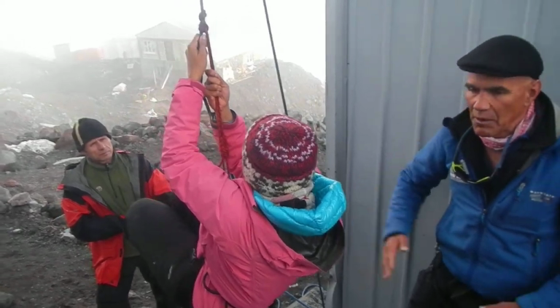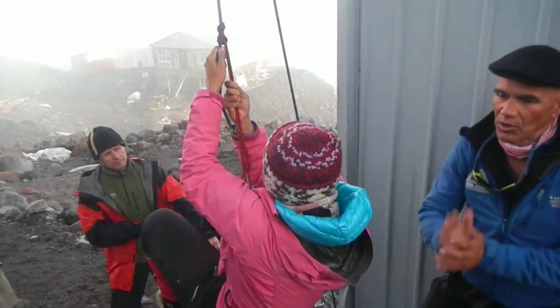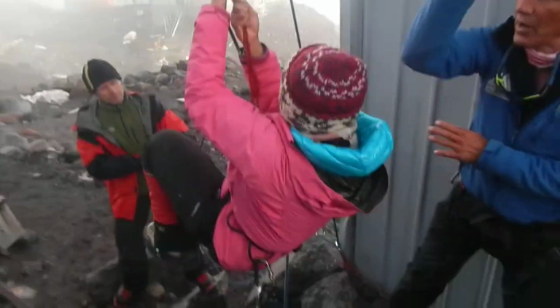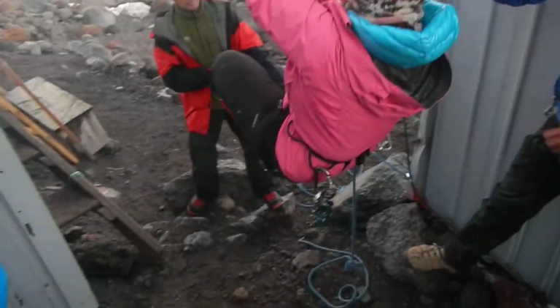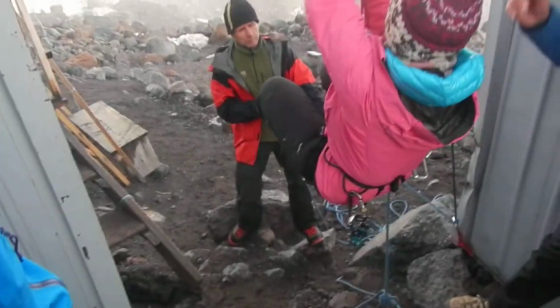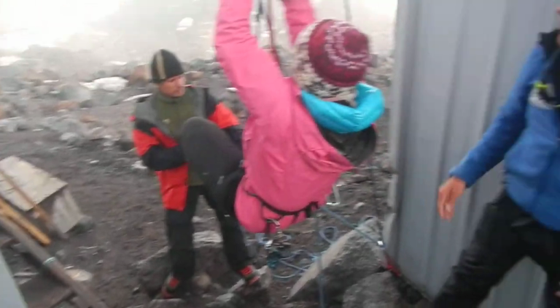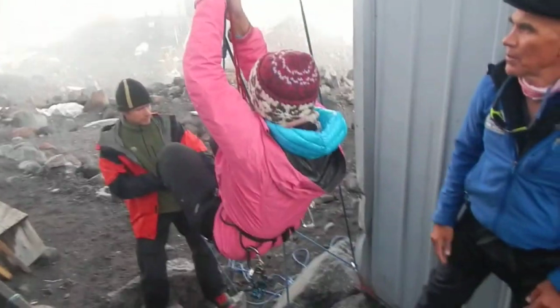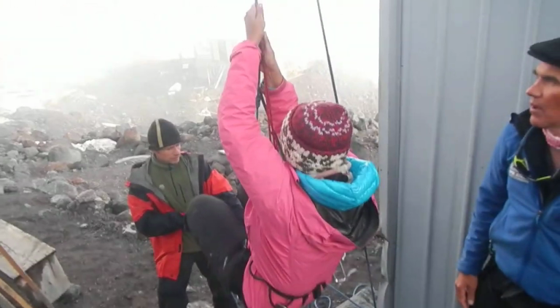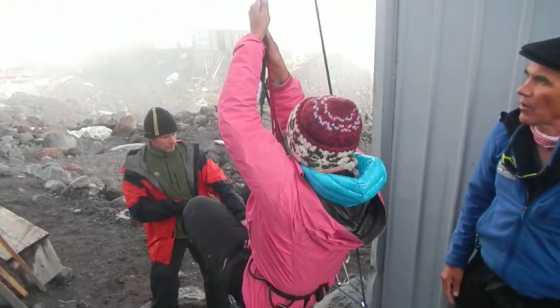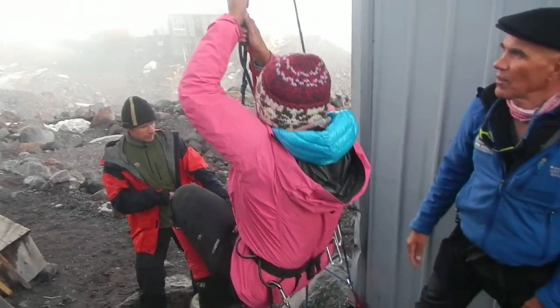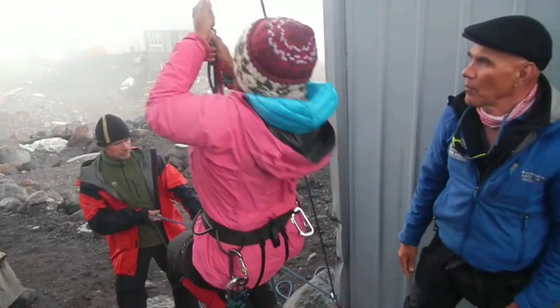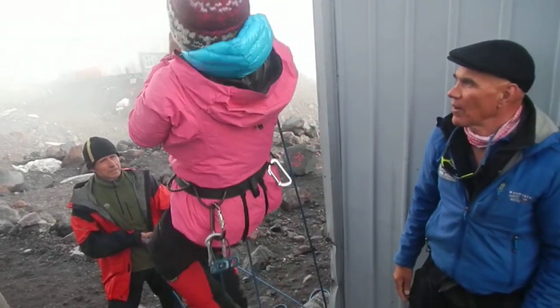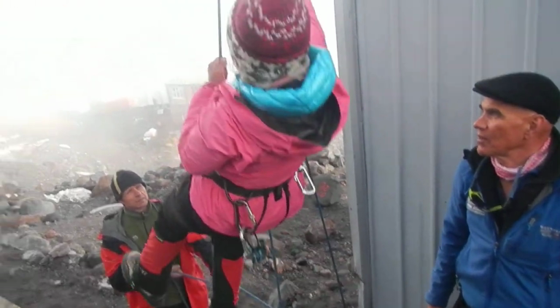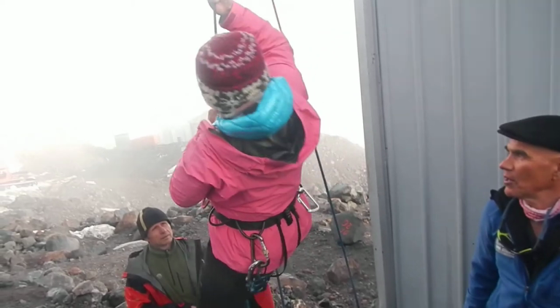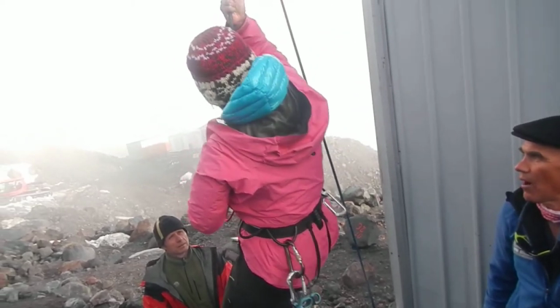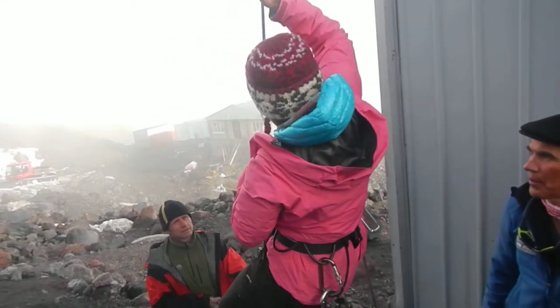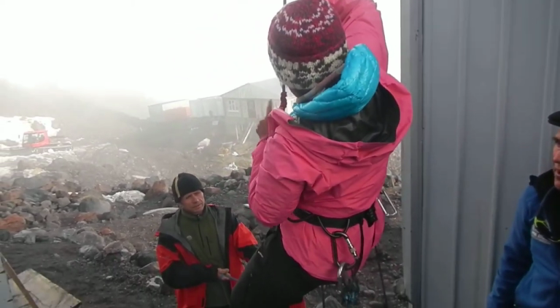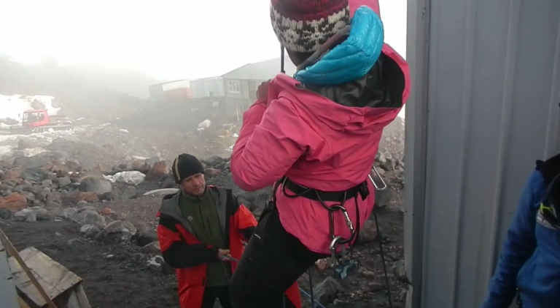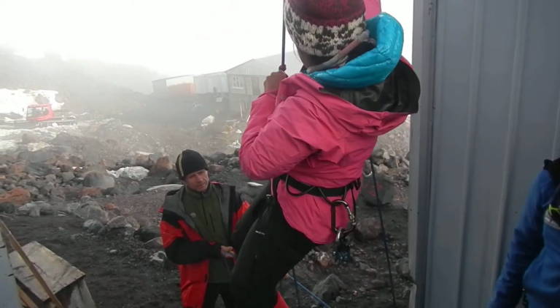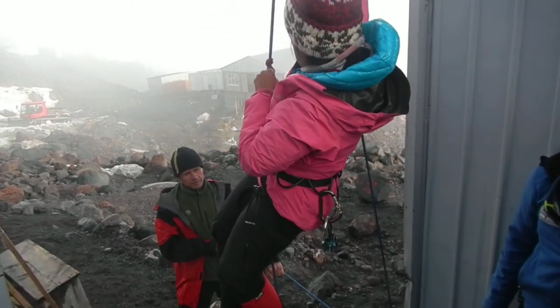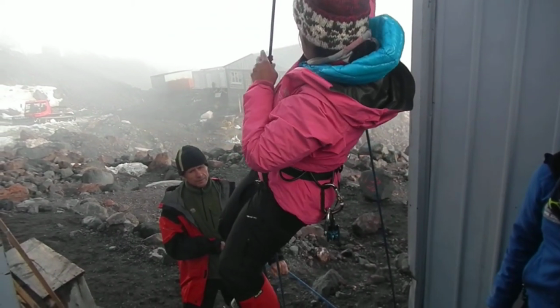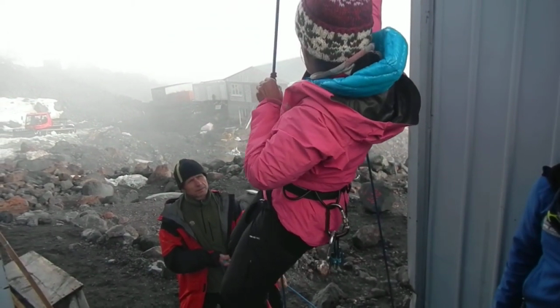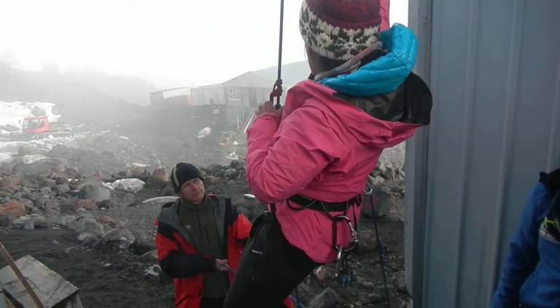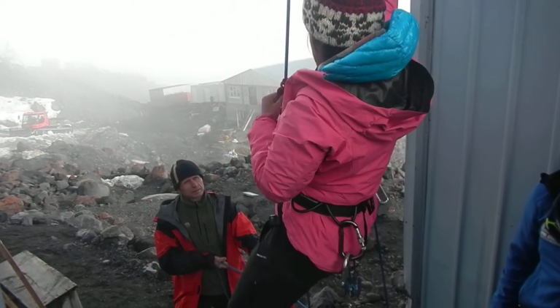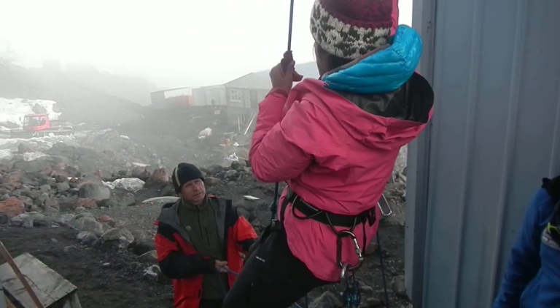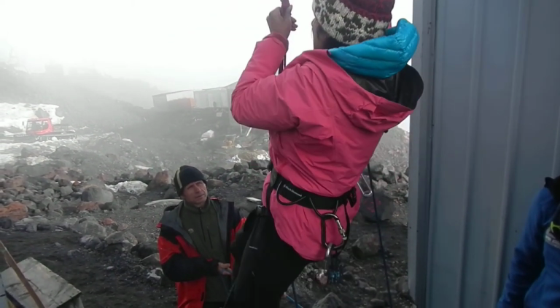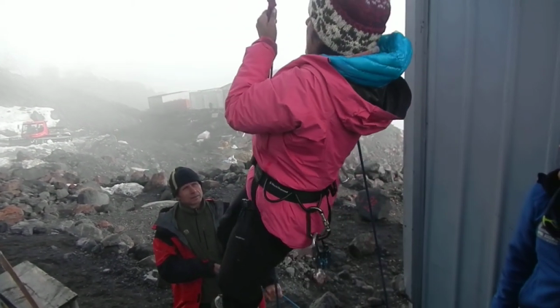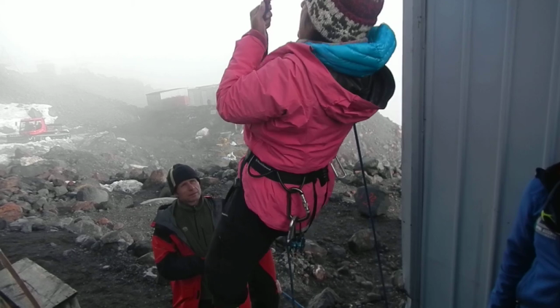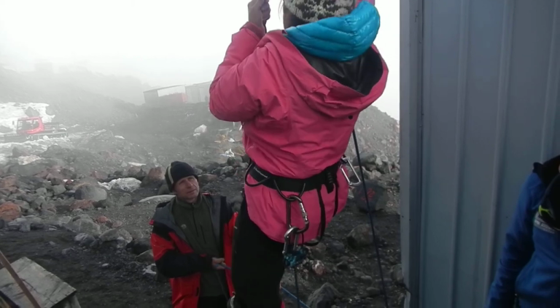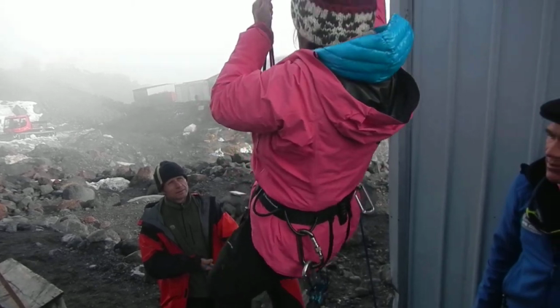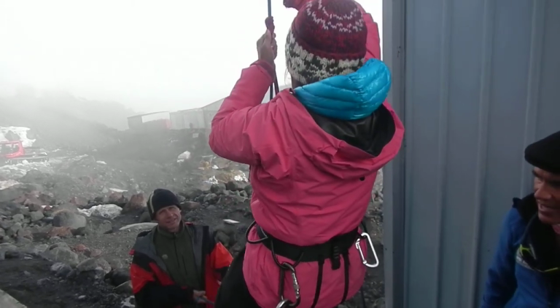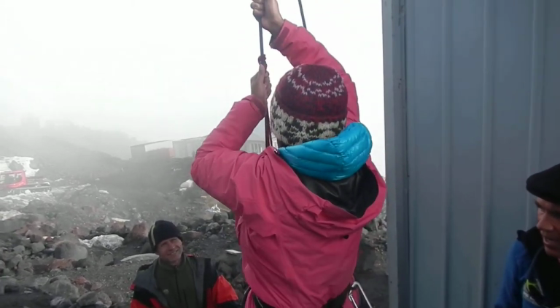Go straight up. Holding on to that rope. Straight up. Good. Very good. And slide it up. As soon as it's open. Excellent. Excellent. Well done.